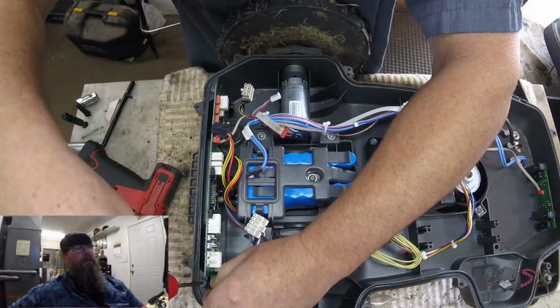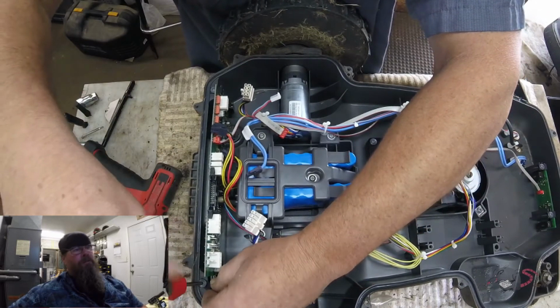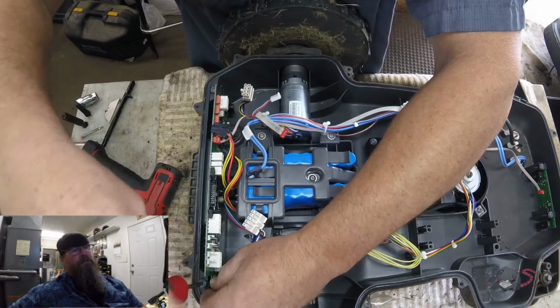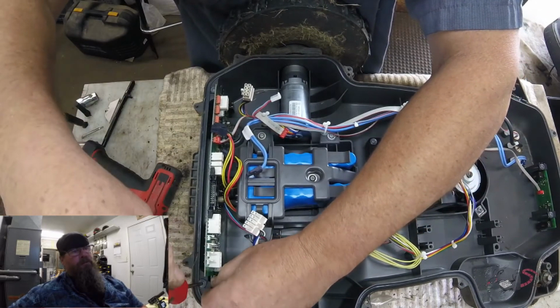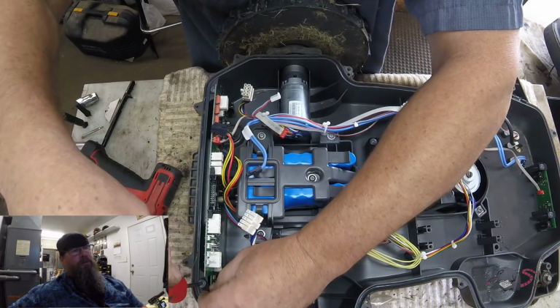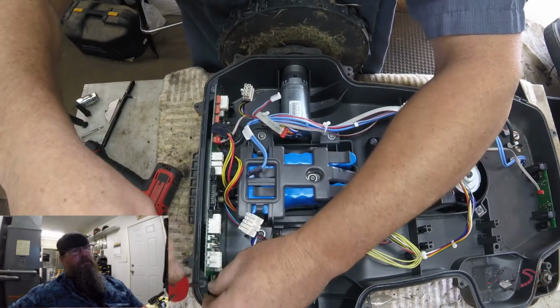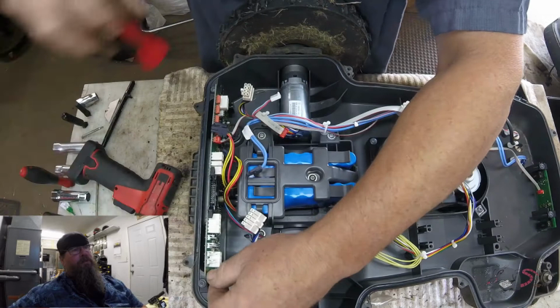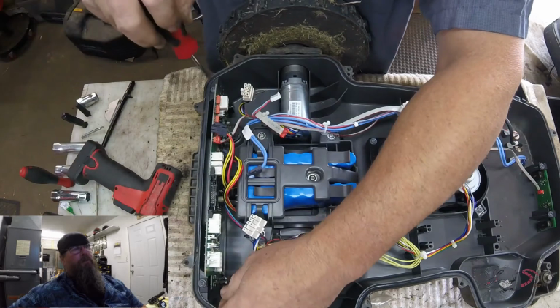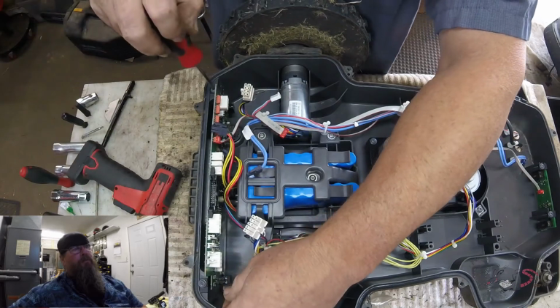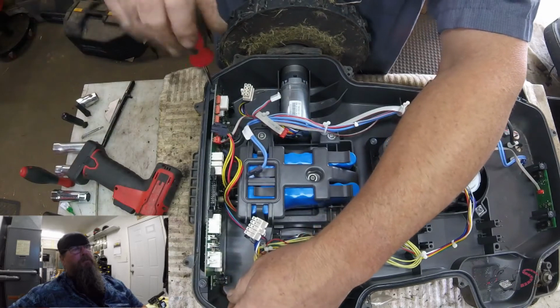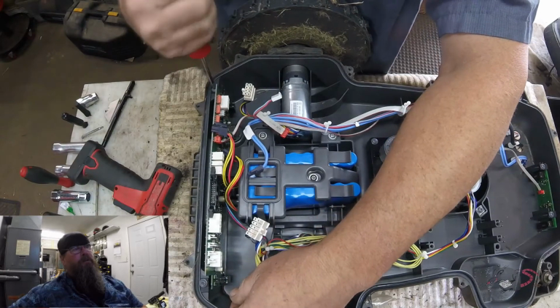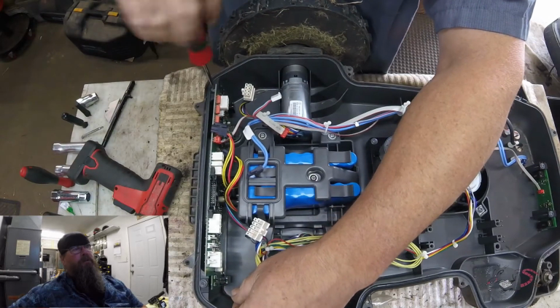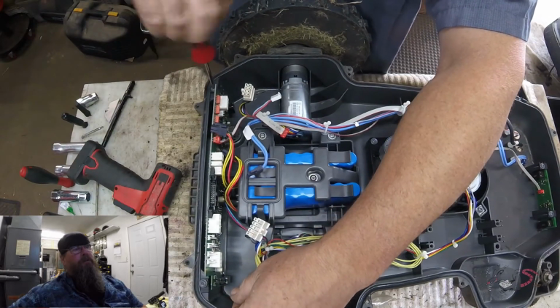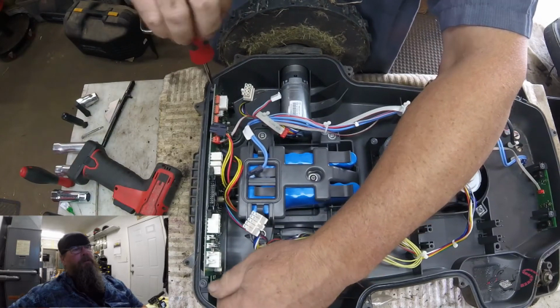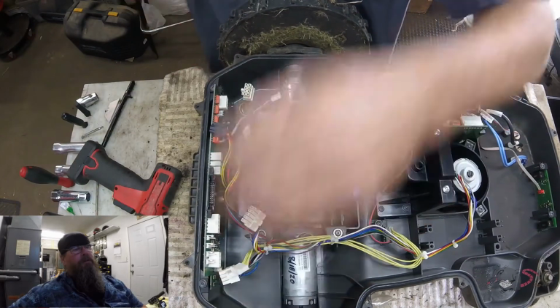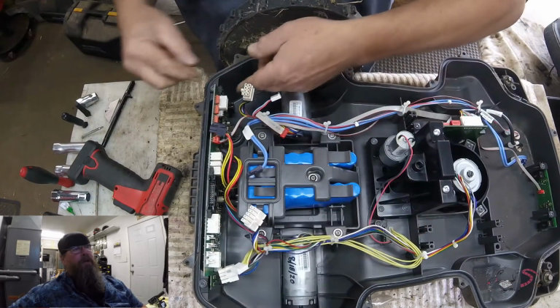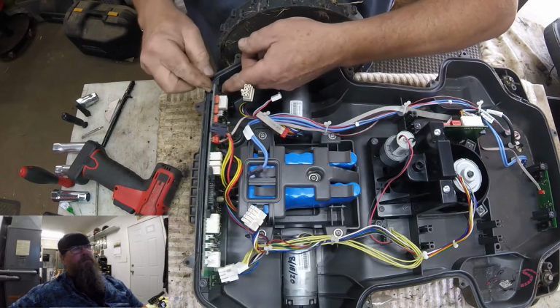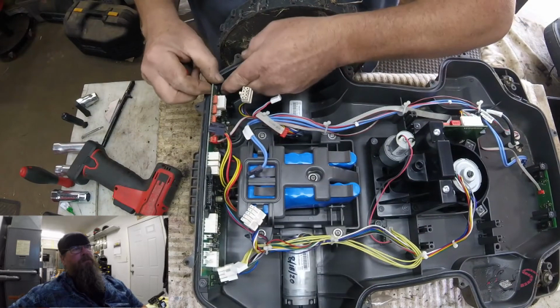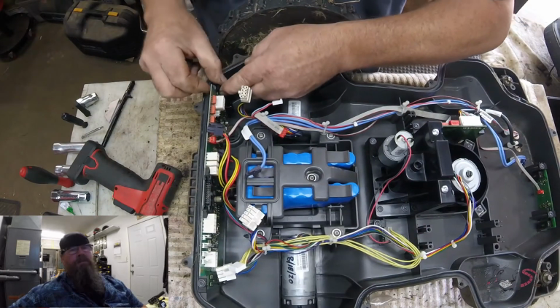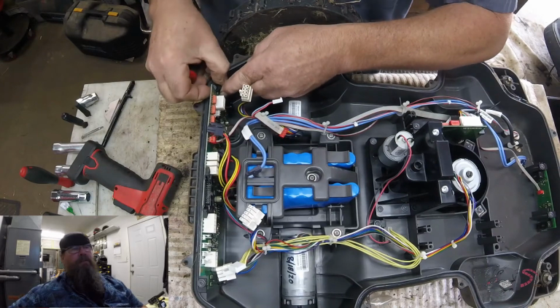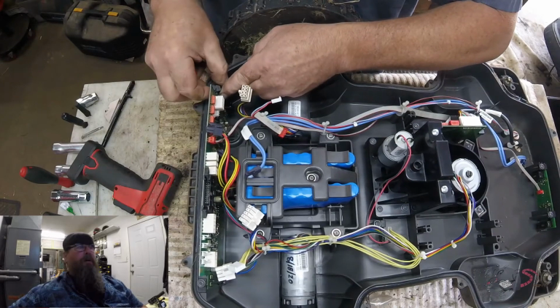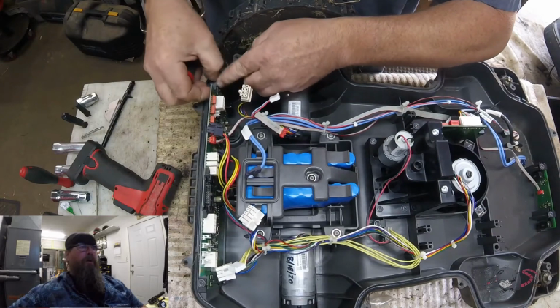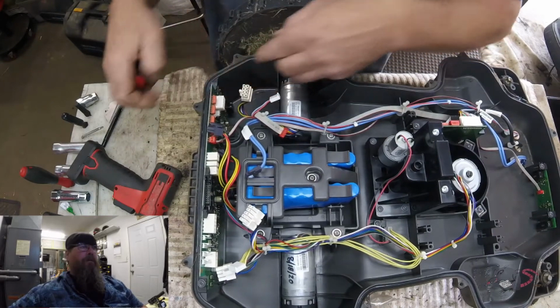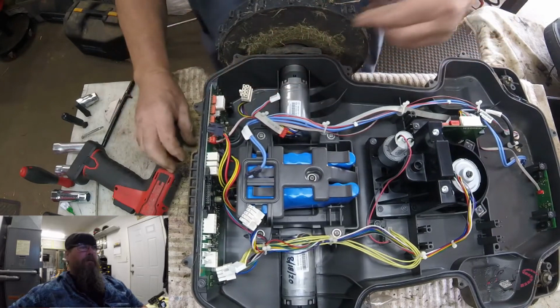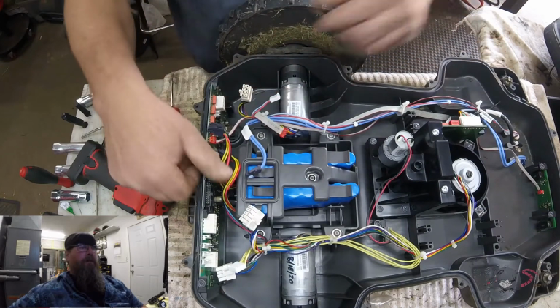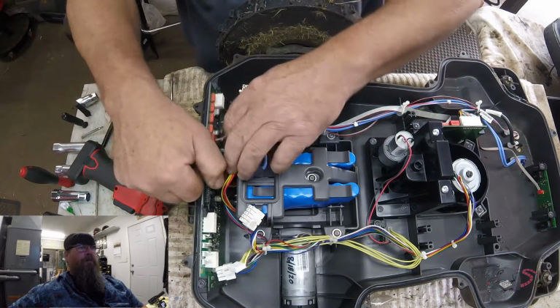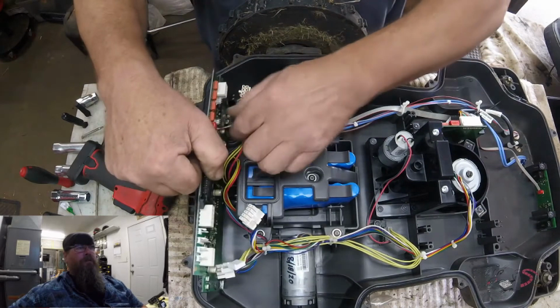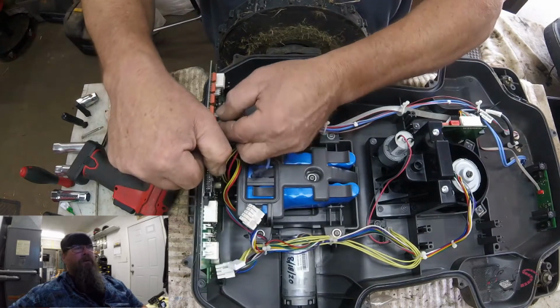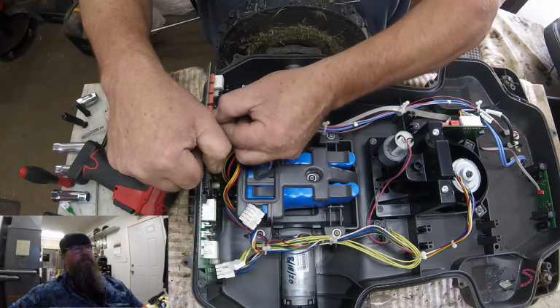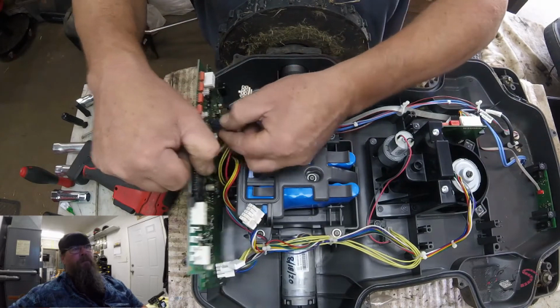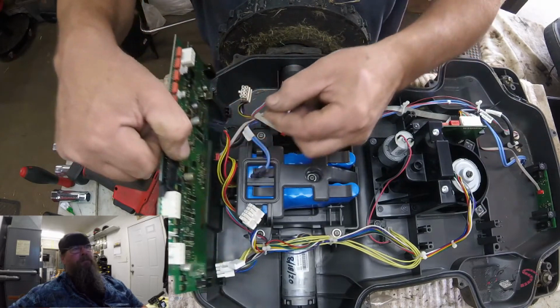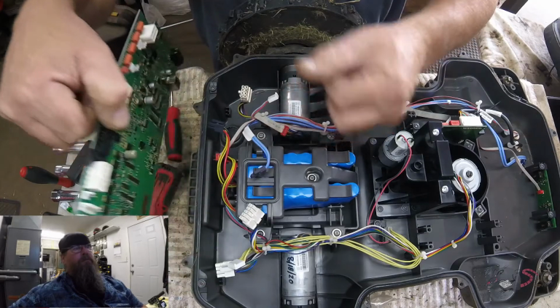There are only two screws here that actually hold the board in place. There's a little tab on those screws — once you slide the tab out of the way, the board will just lift out once you get all the wires off, of course.